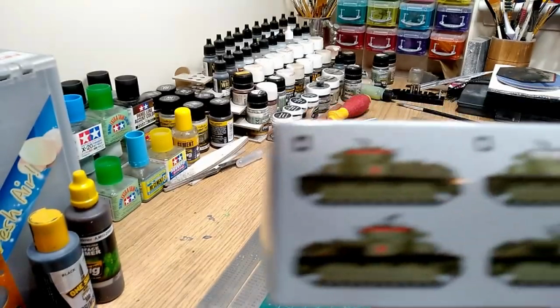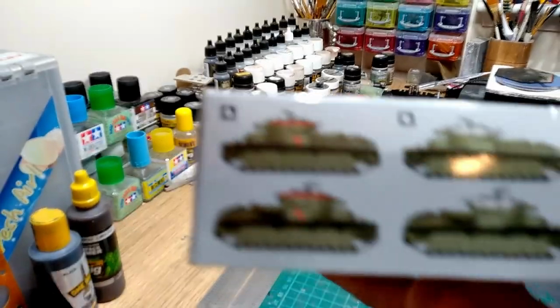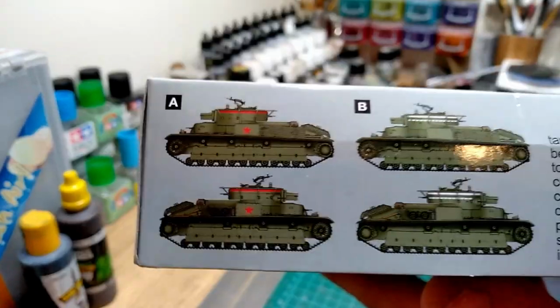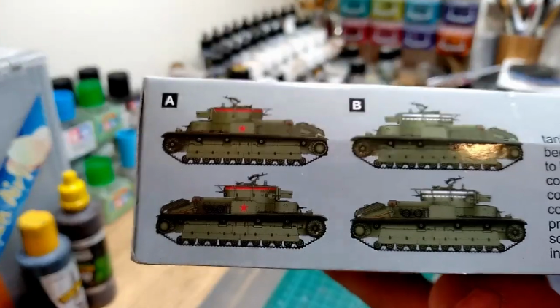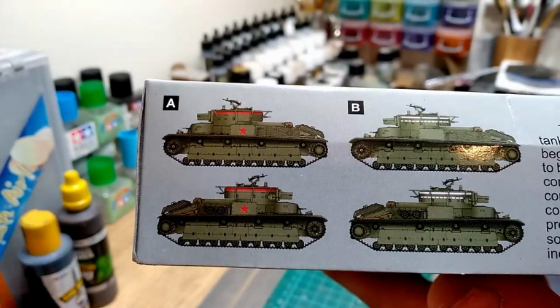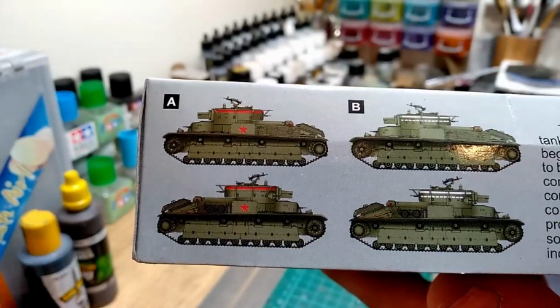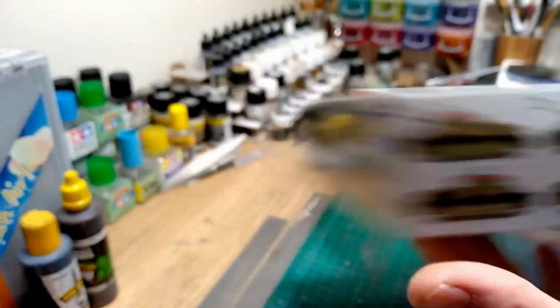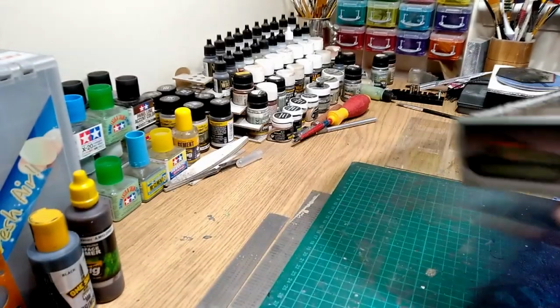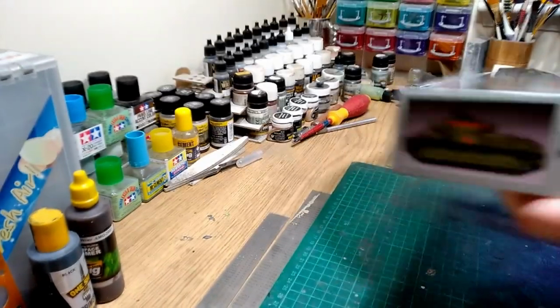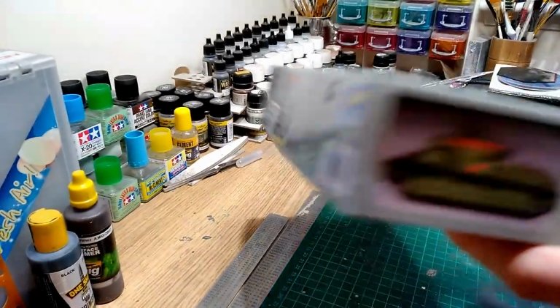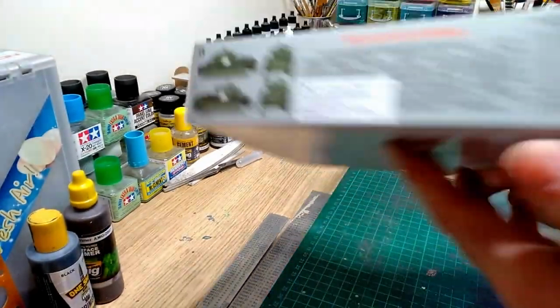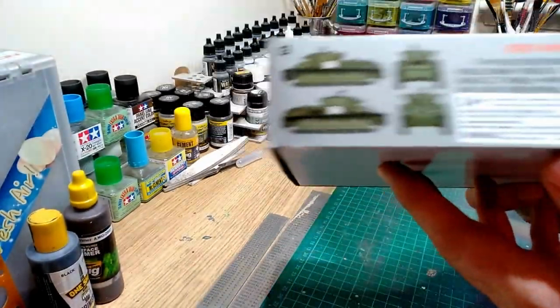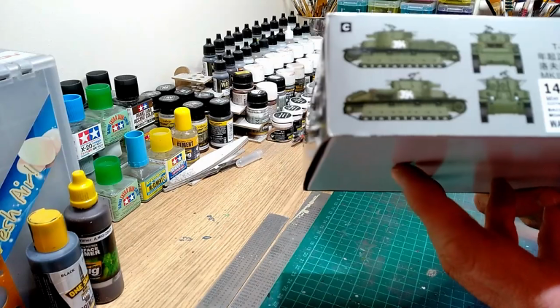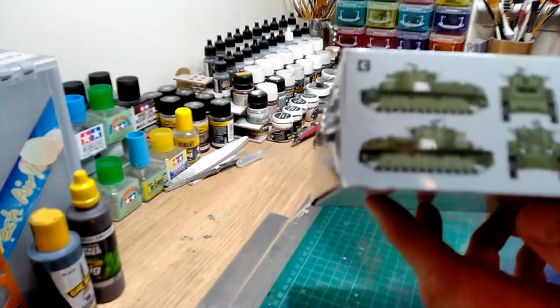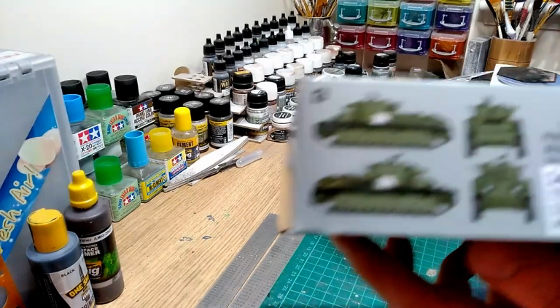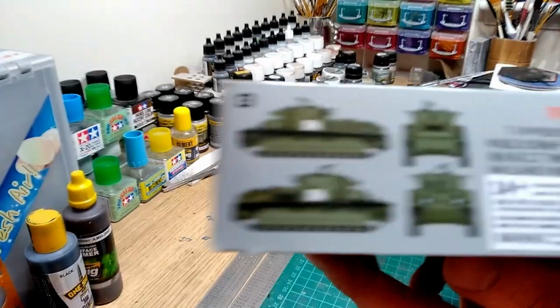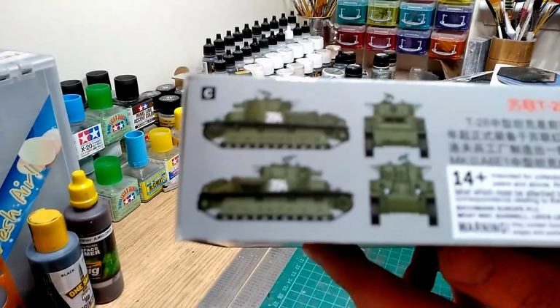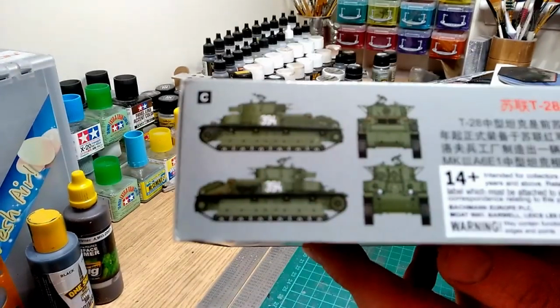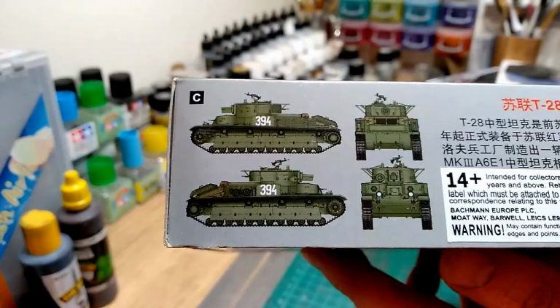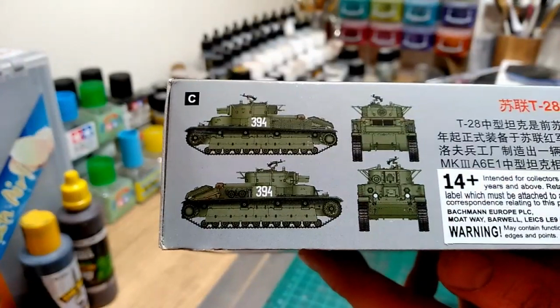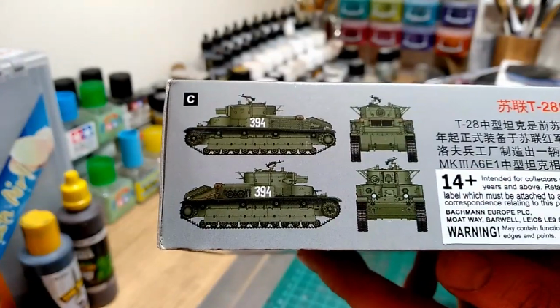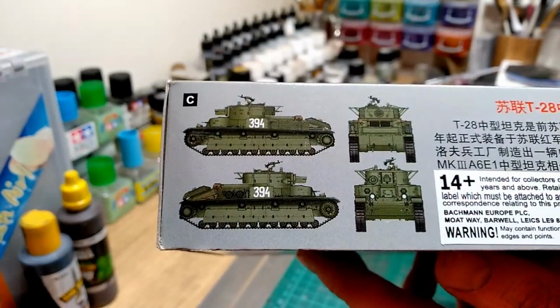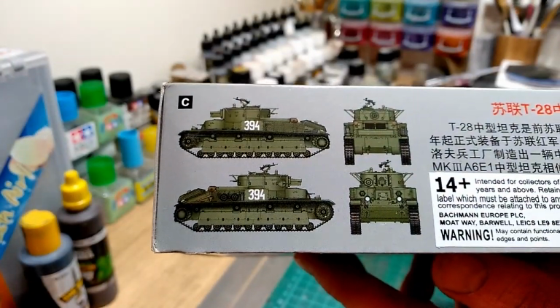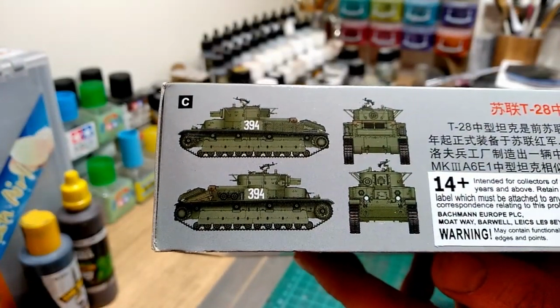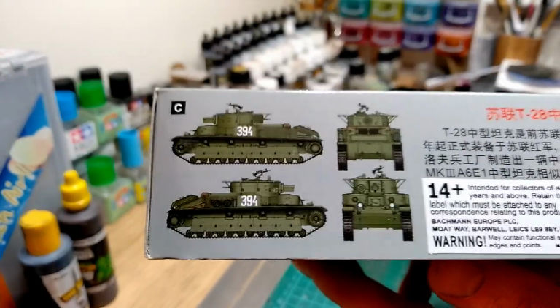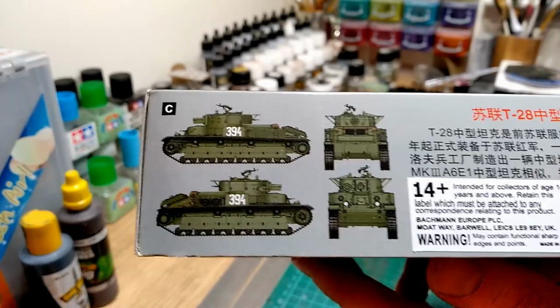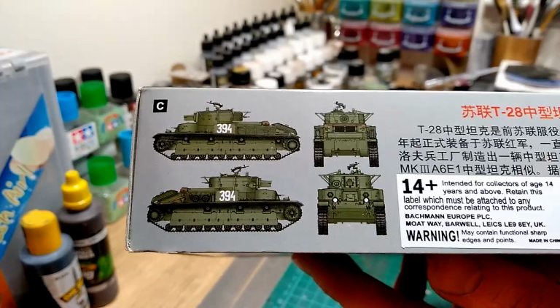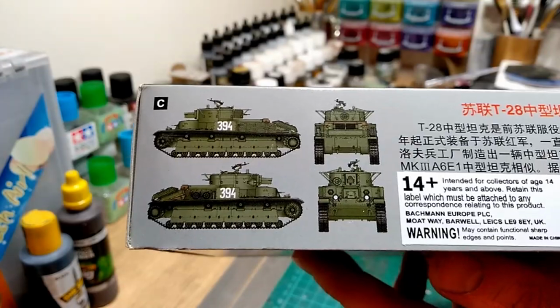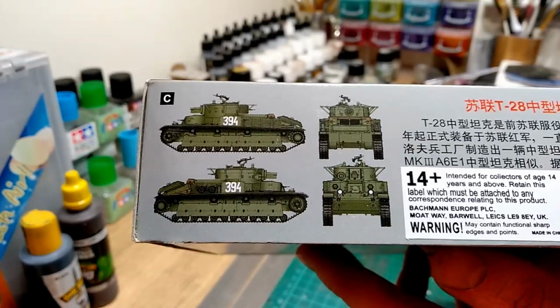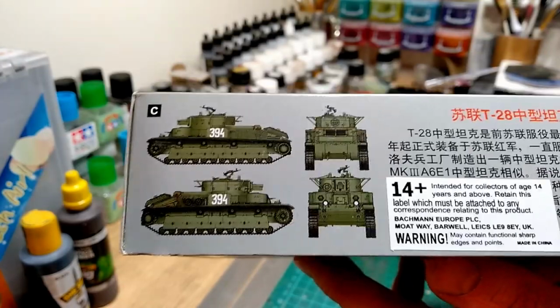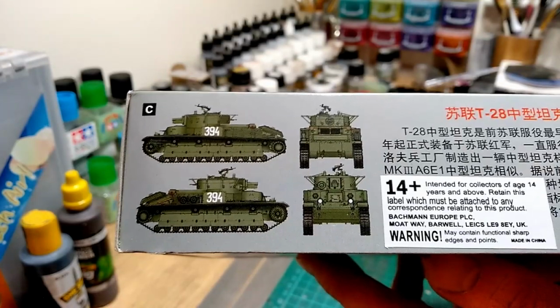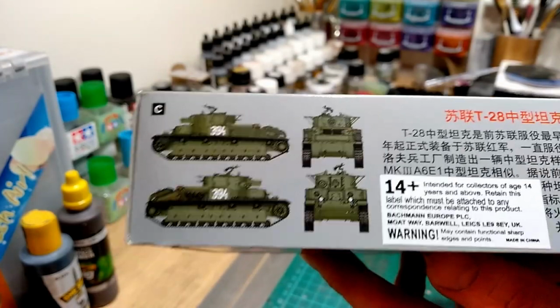I've got the colour schemes on the side of the box. There's an 11394 - I think I like that one, it's quite plain. I'll probably do this in a winter whitewash.